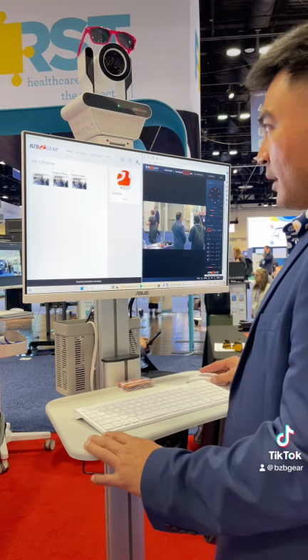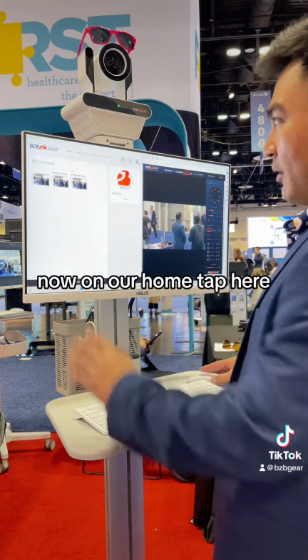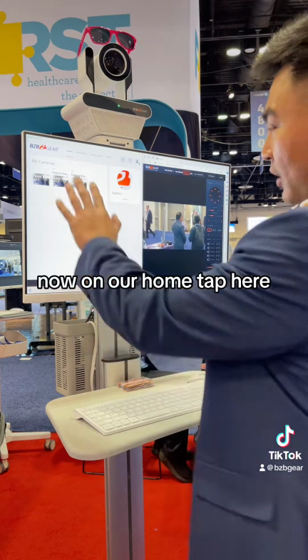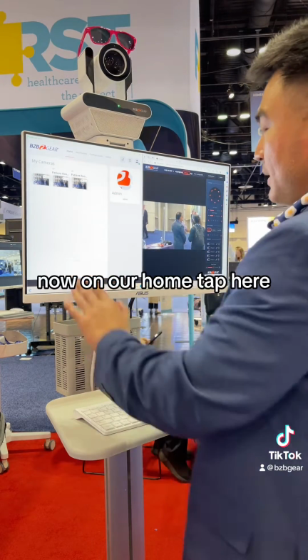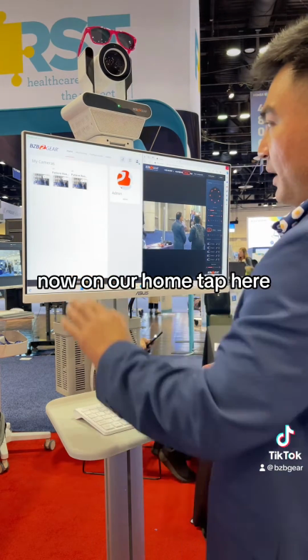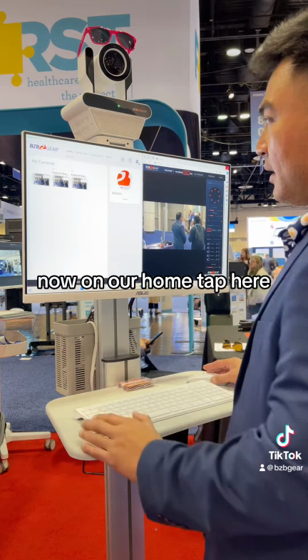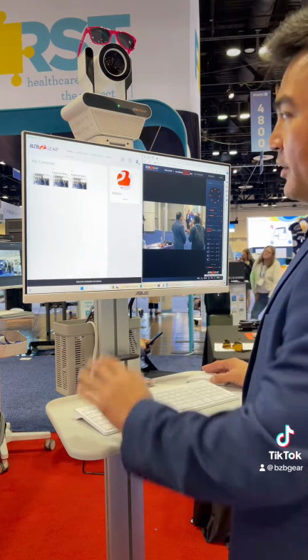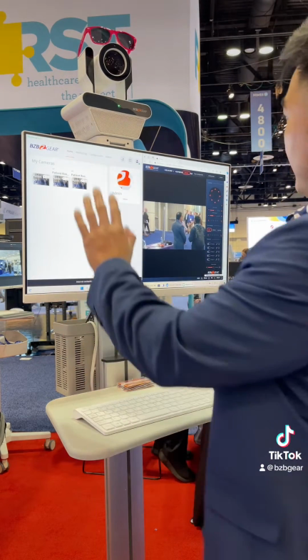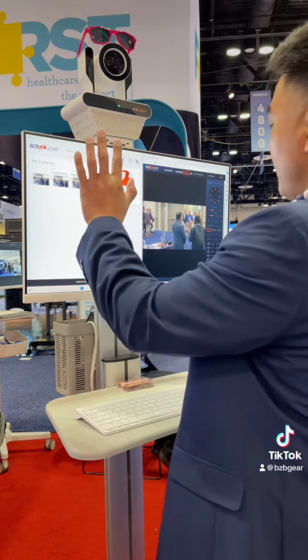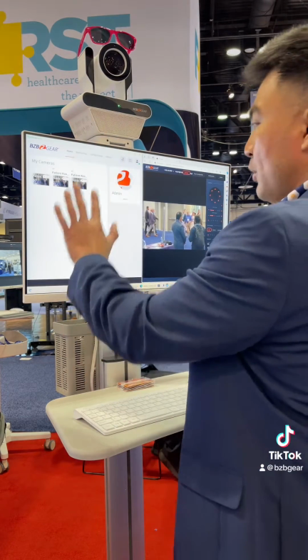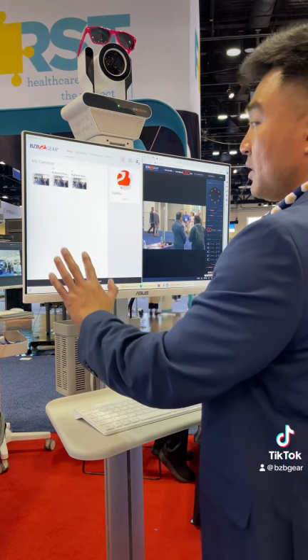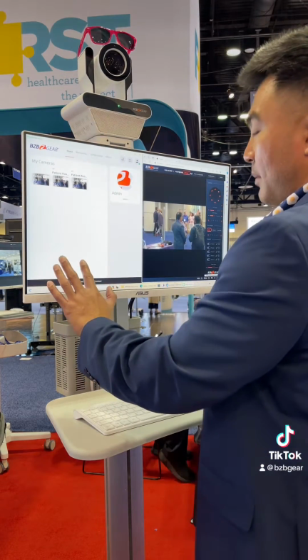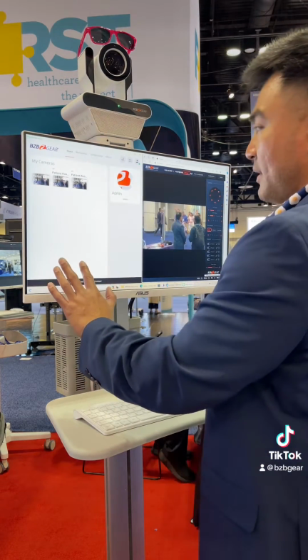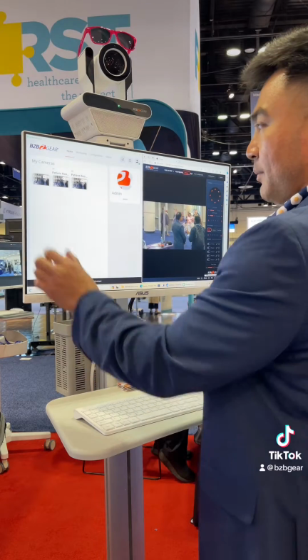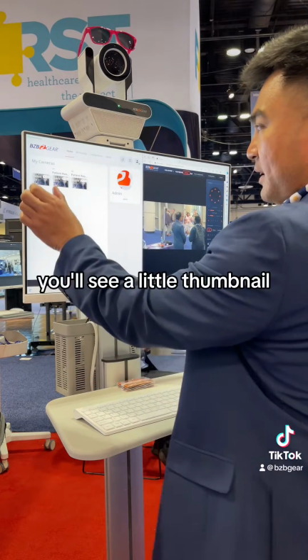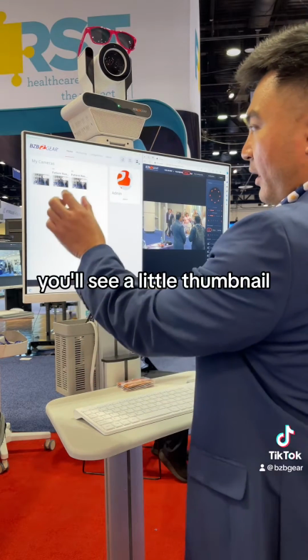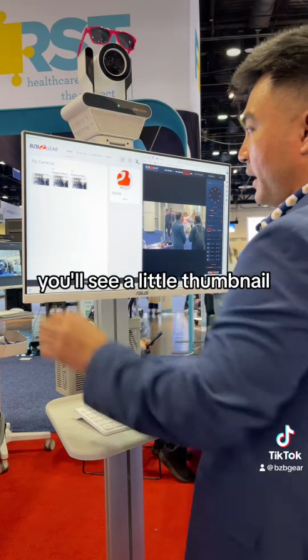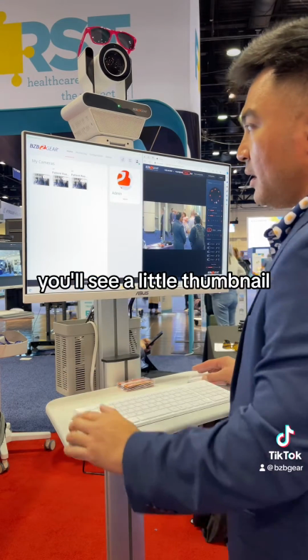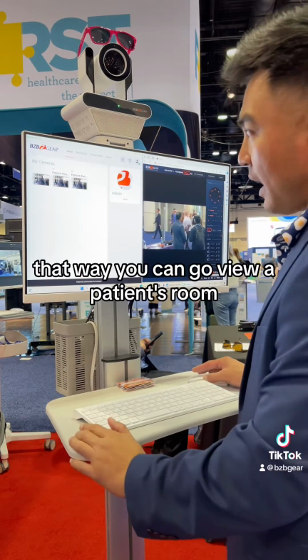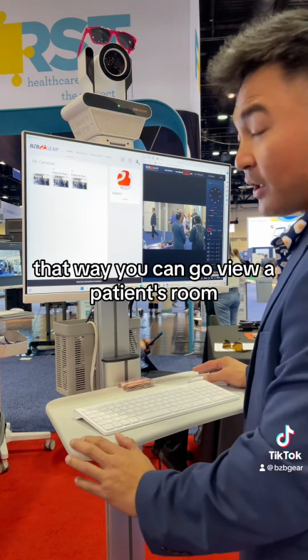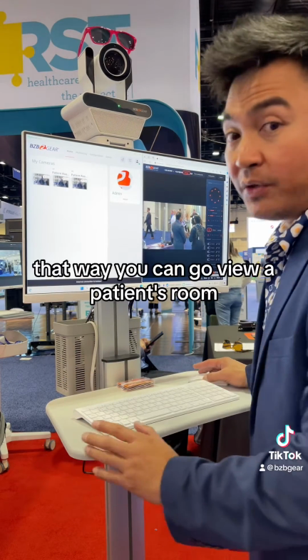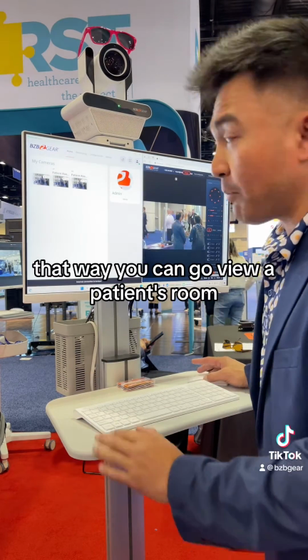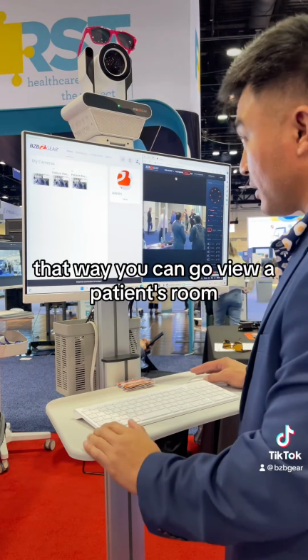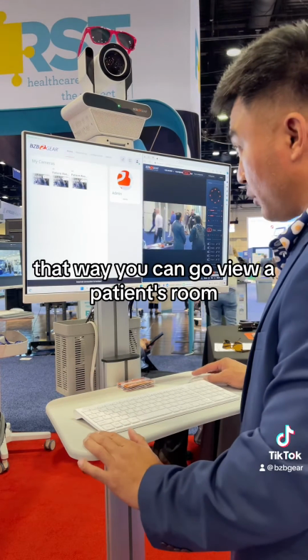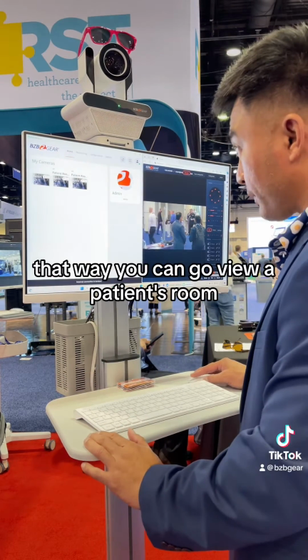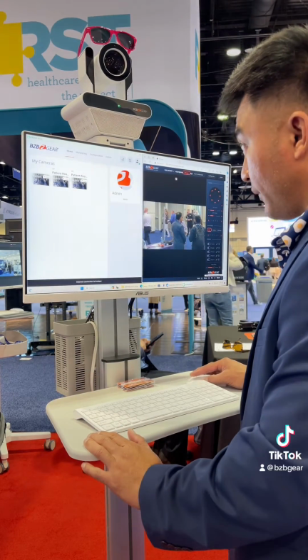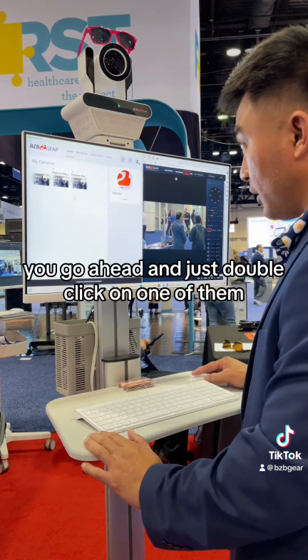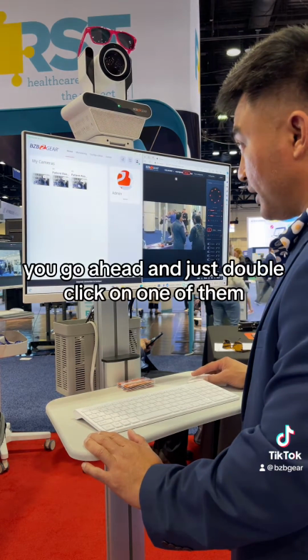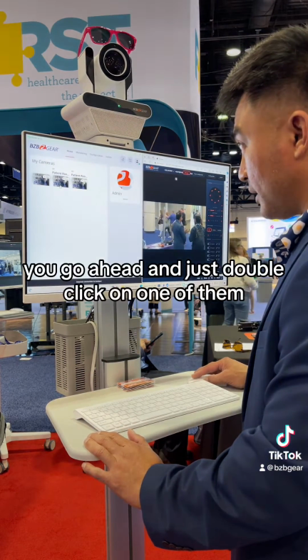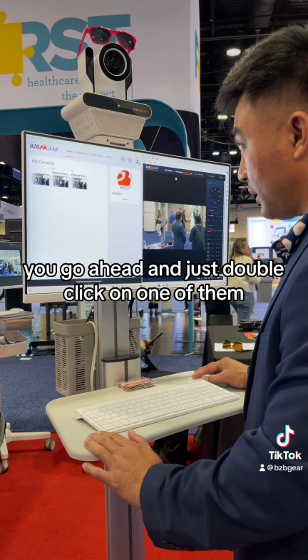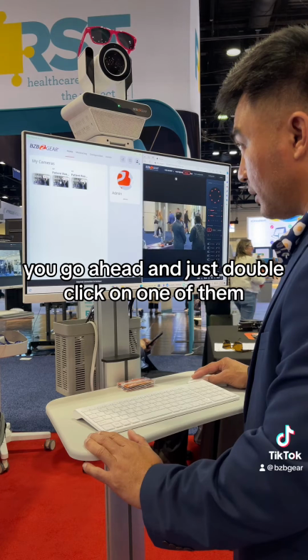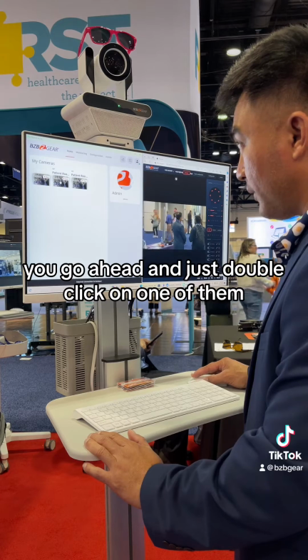On our home tab here, you can have multiple cameras set up. You'll see a little thumbnail — that way you can go view a patient's room. If you go ahead and just double click on one of them.